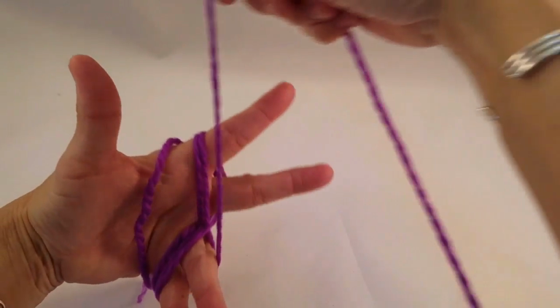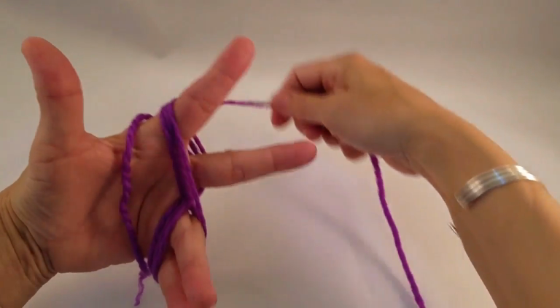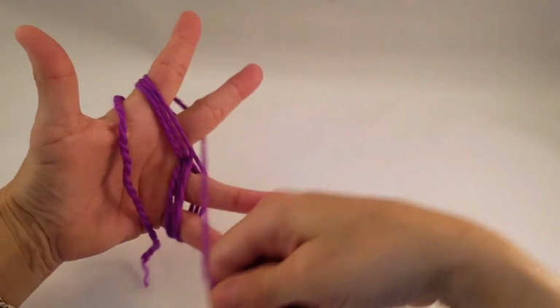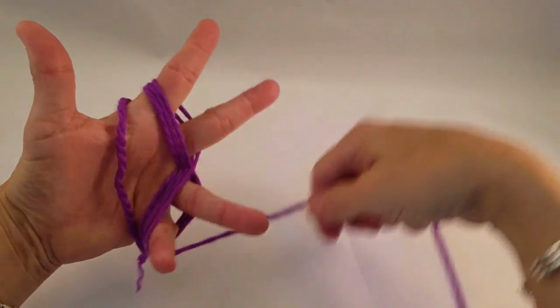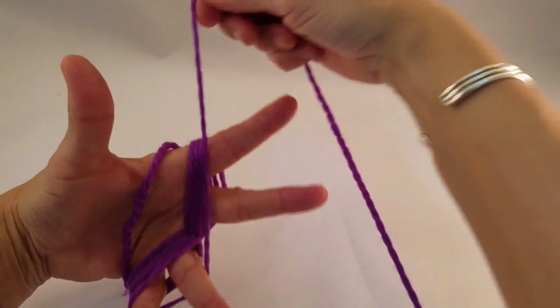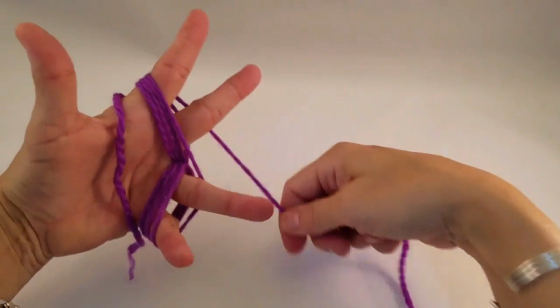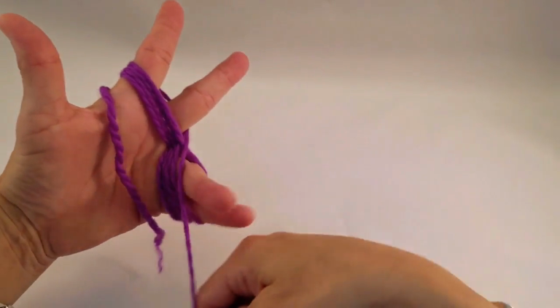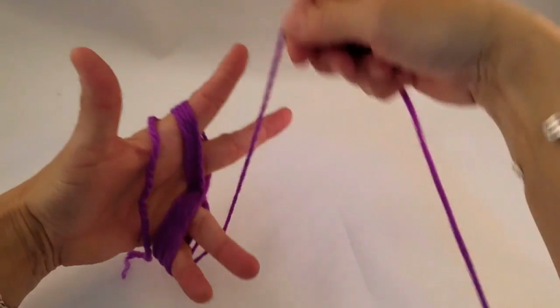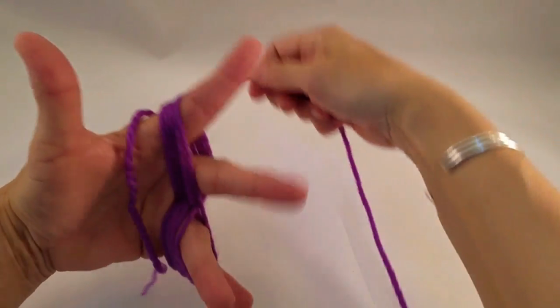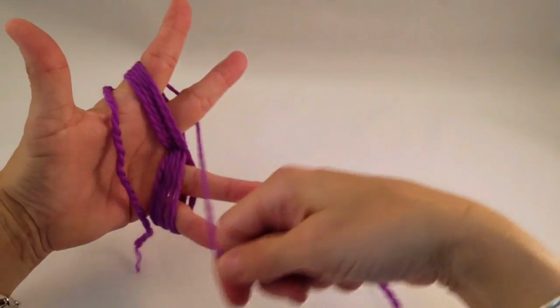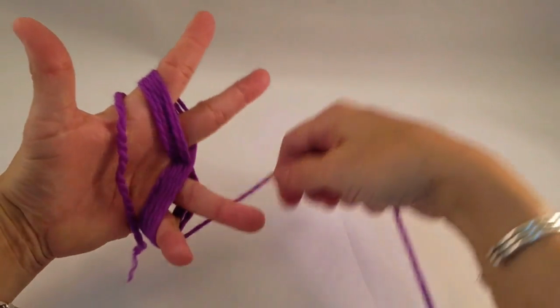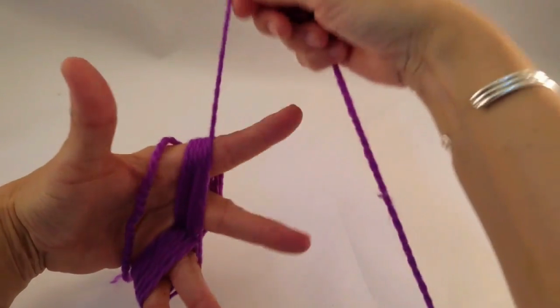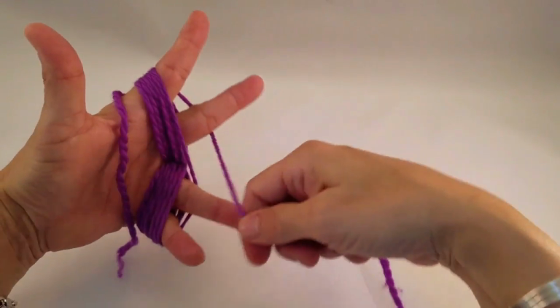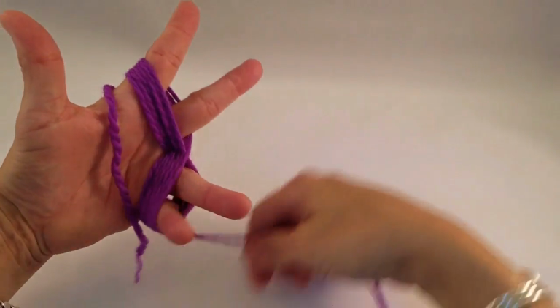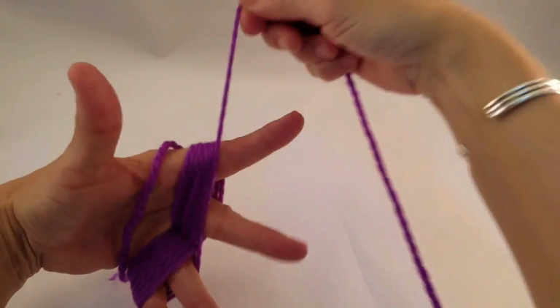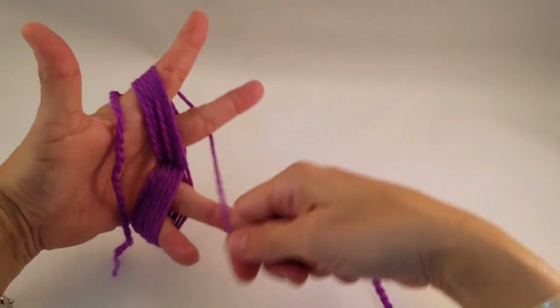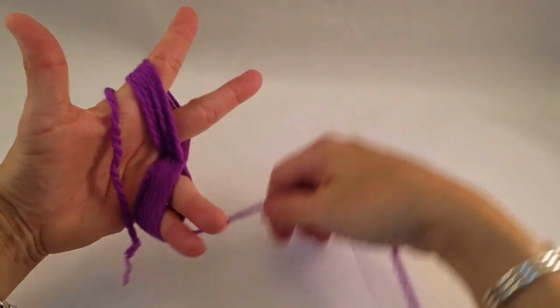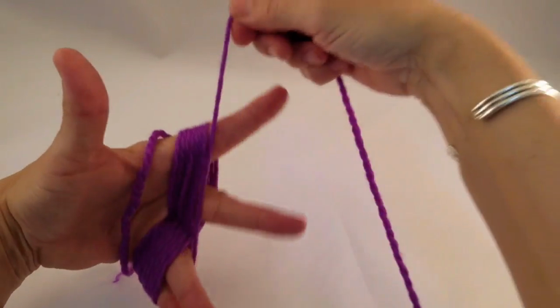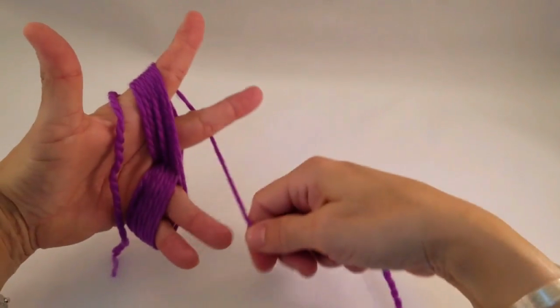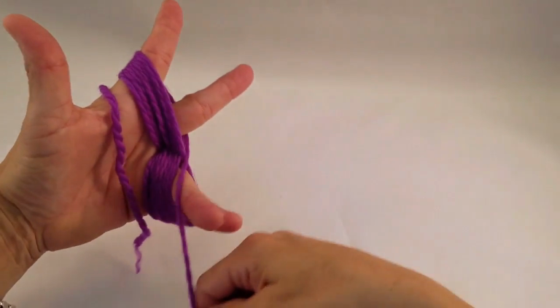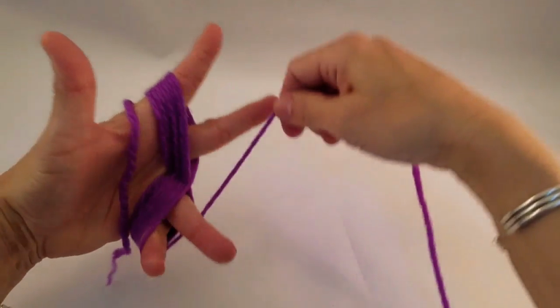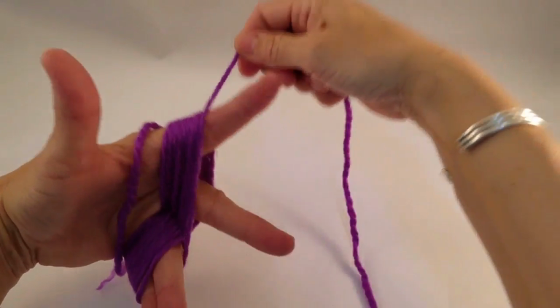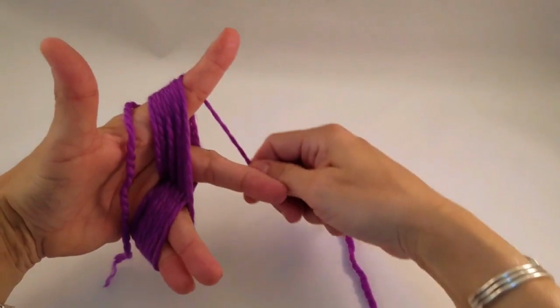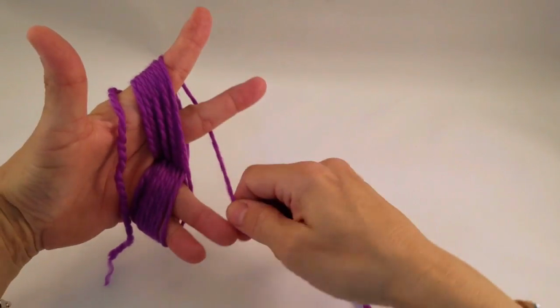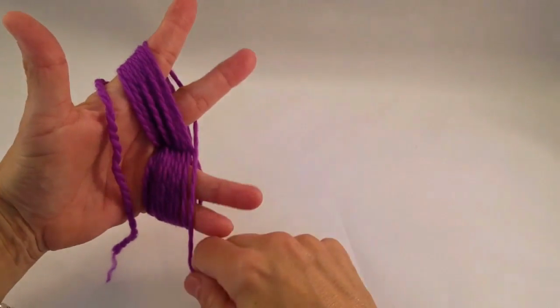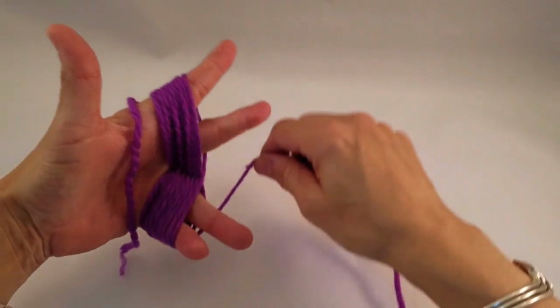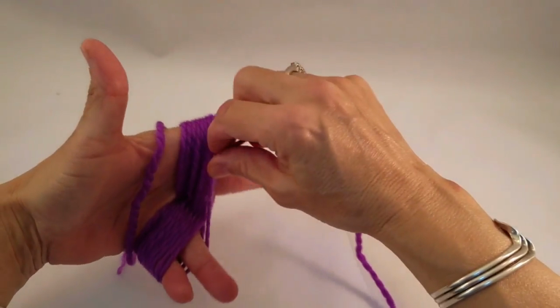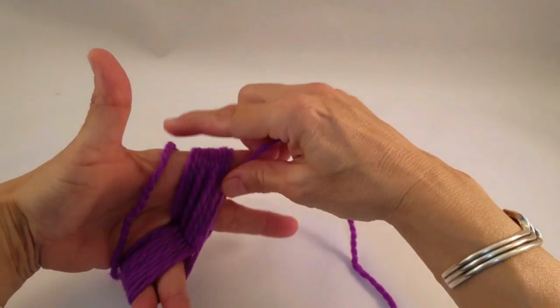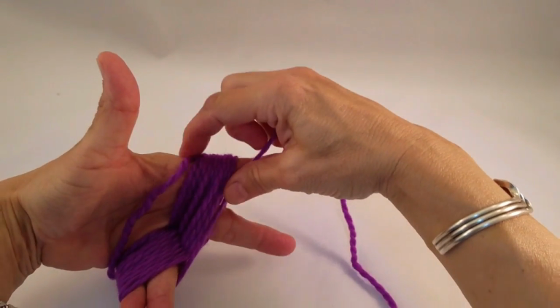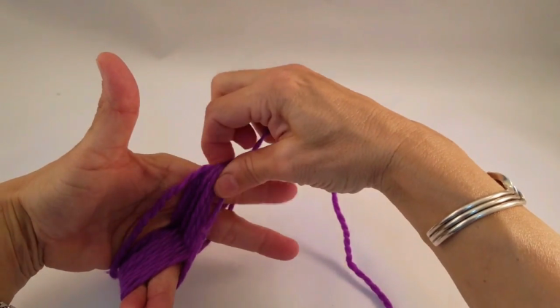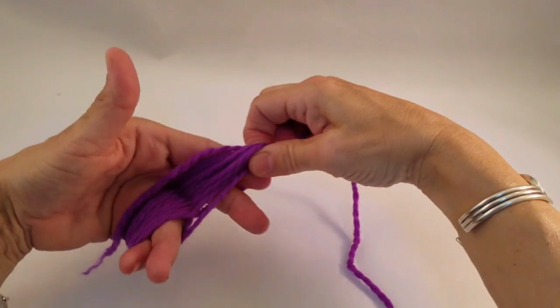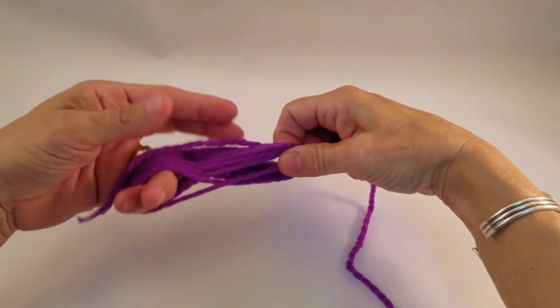Stack the strands on top of one another. This will make it easier to pull at the end. Continue stacking until you have used up your yarn, or your yarn butterfly has as much yarn as you'd like.